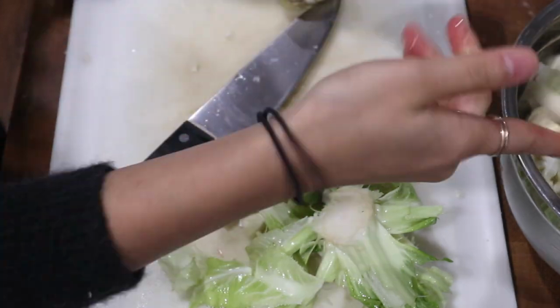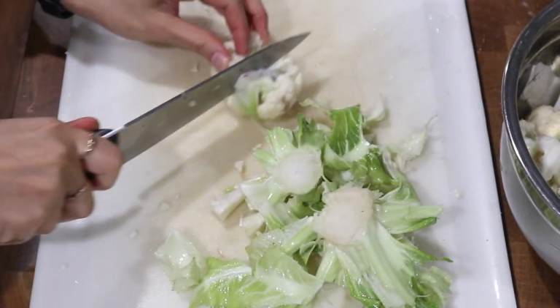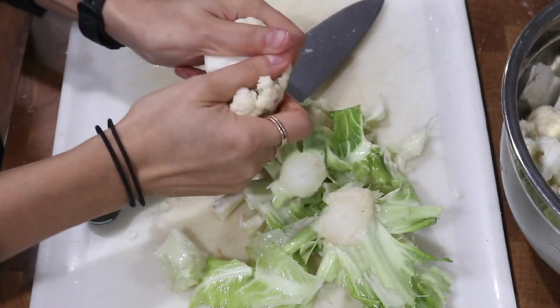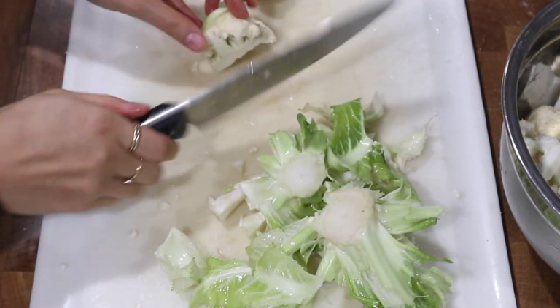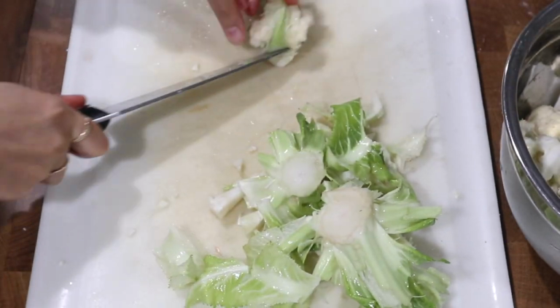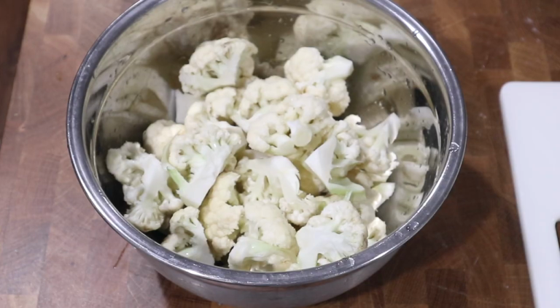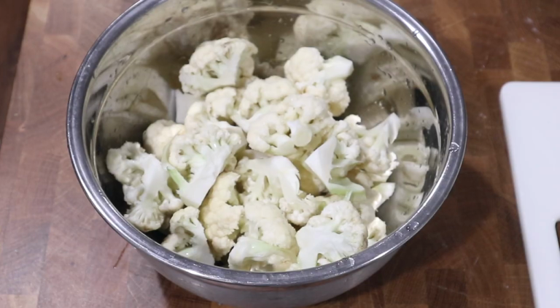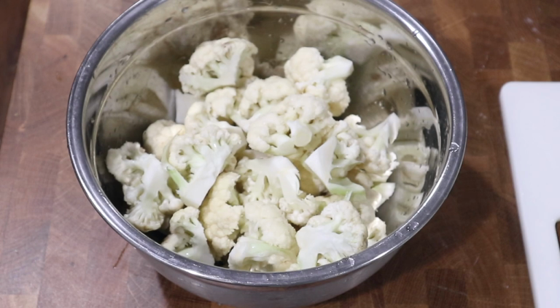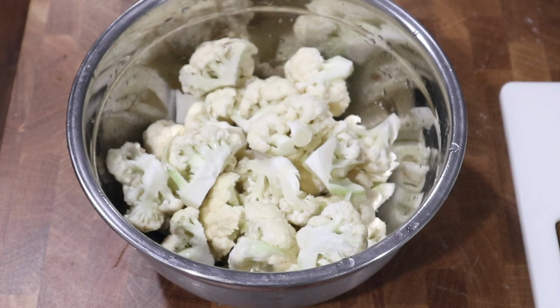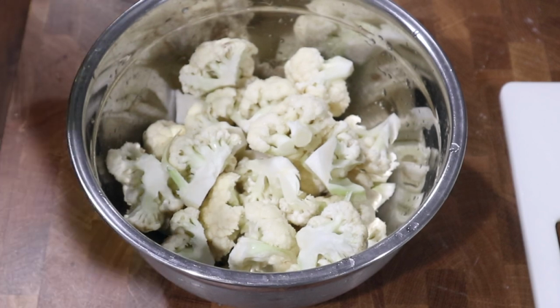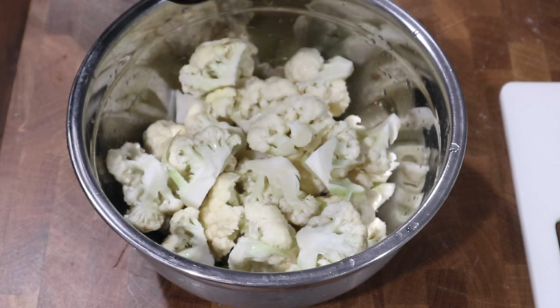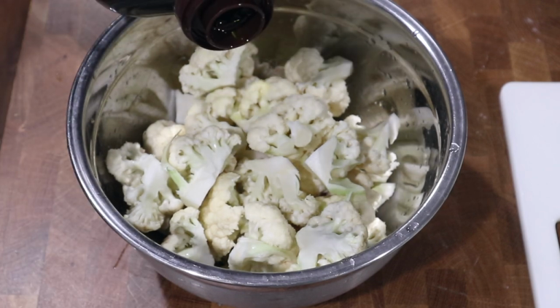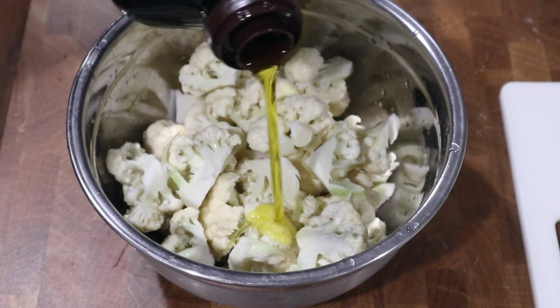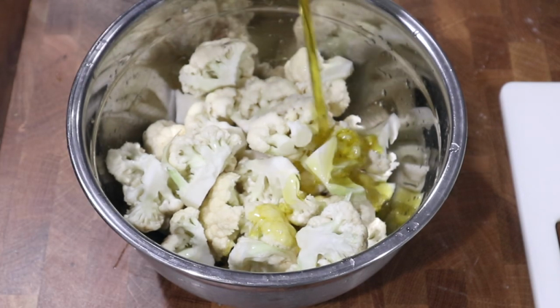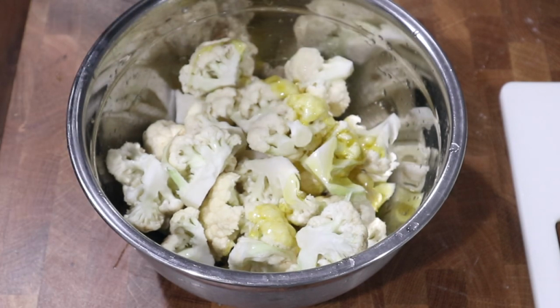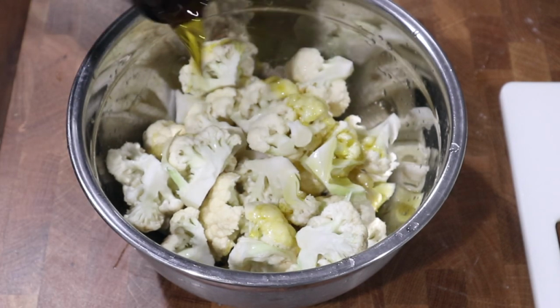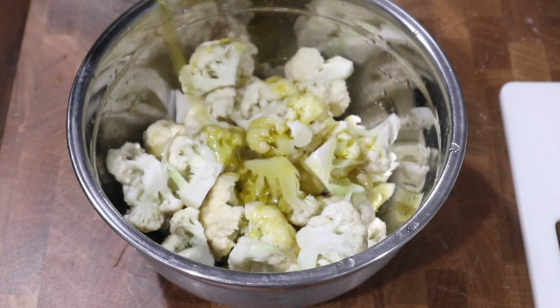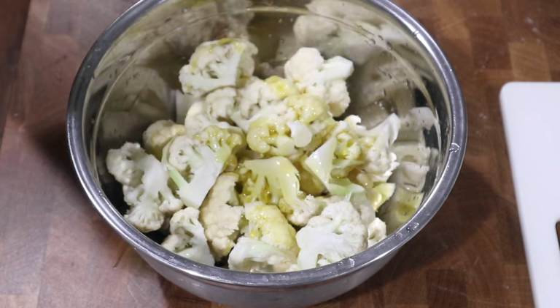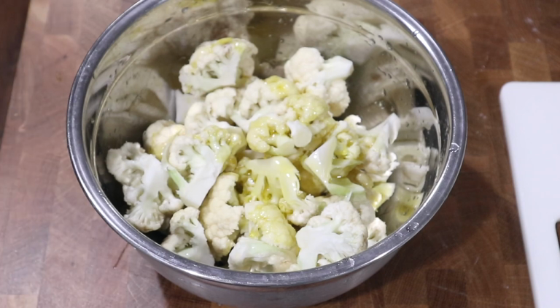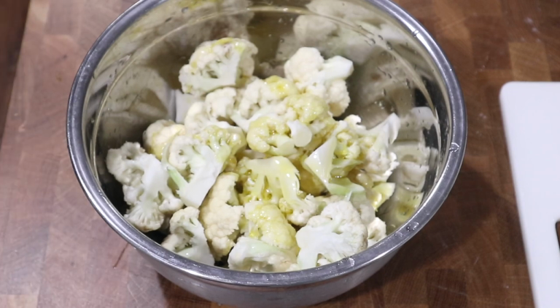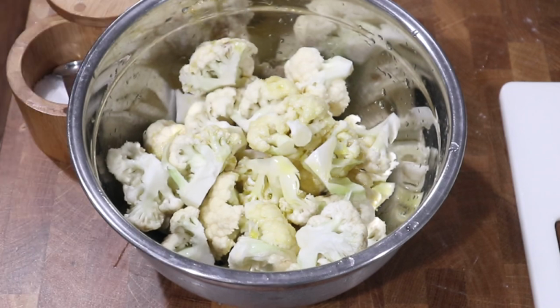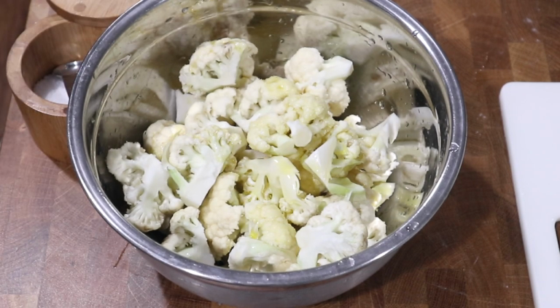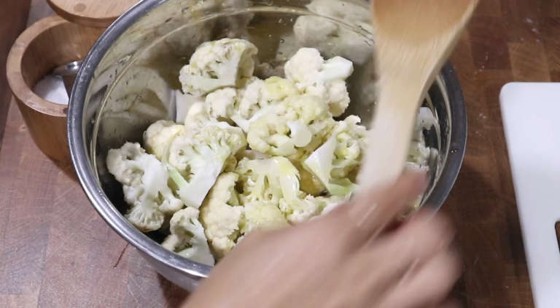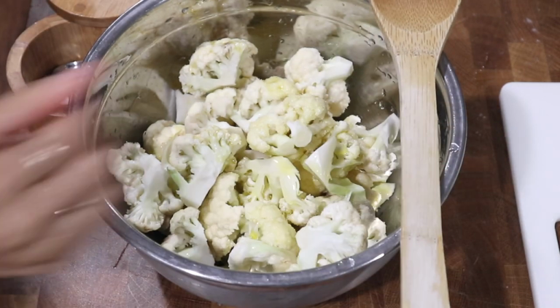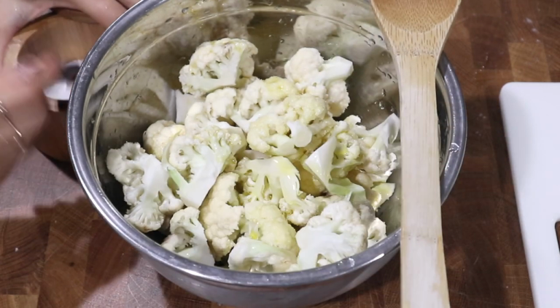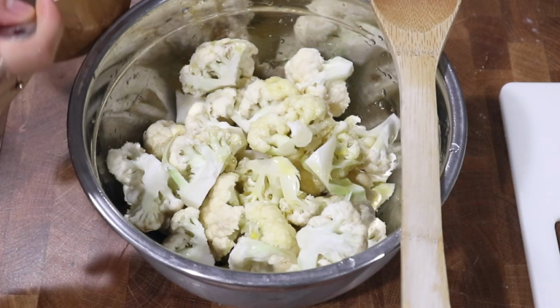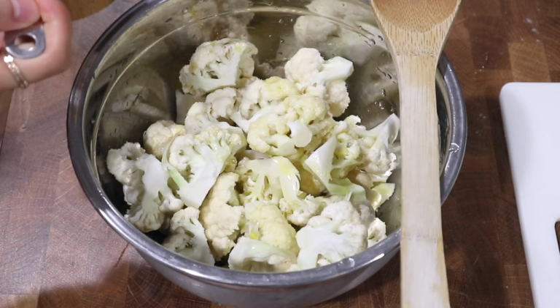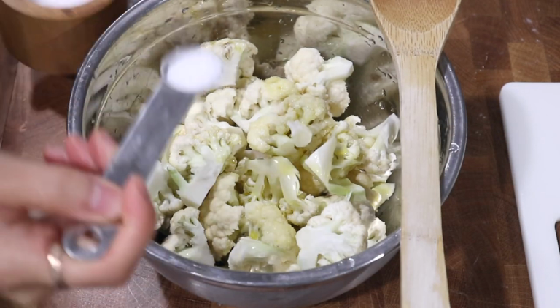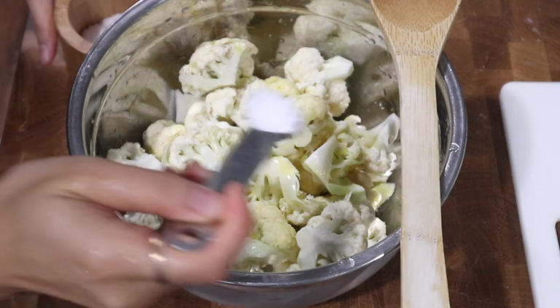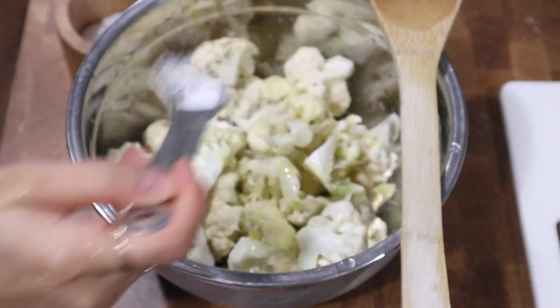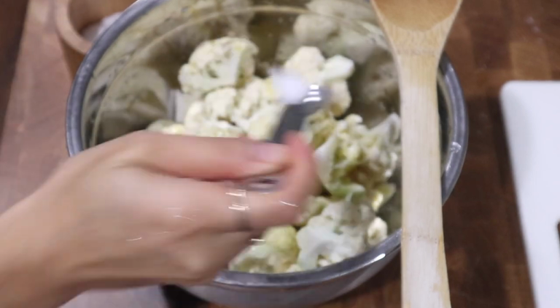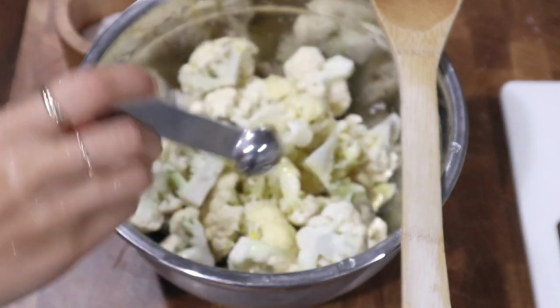After cutting those into bite-sized pieces, I am going to season this with olive oil, salt, and pepper, mix that up, and we will be roasting these along with our pizza when it's ready to cook.